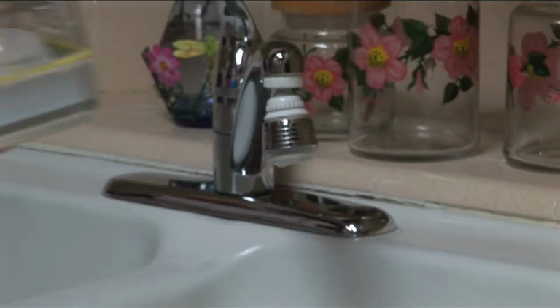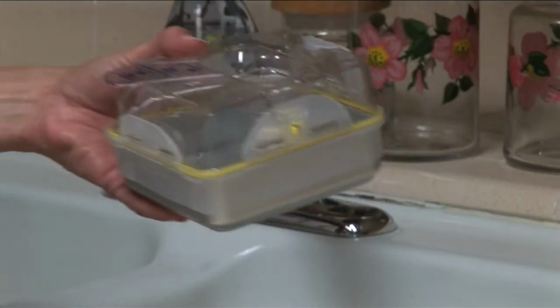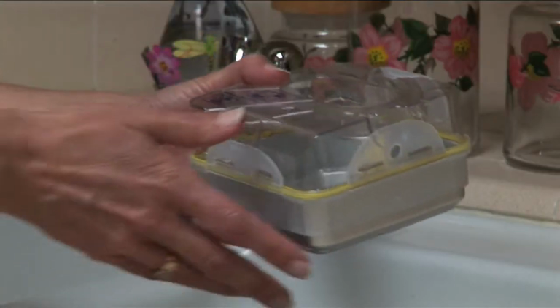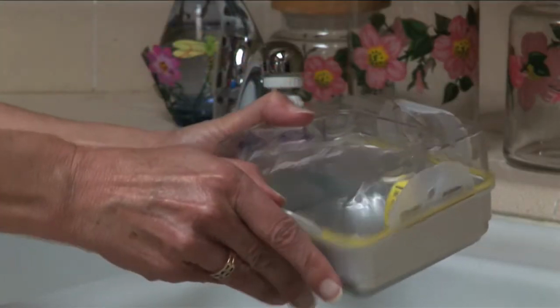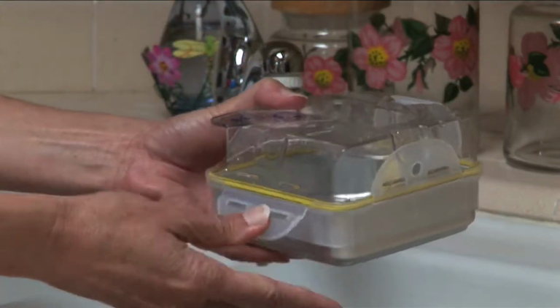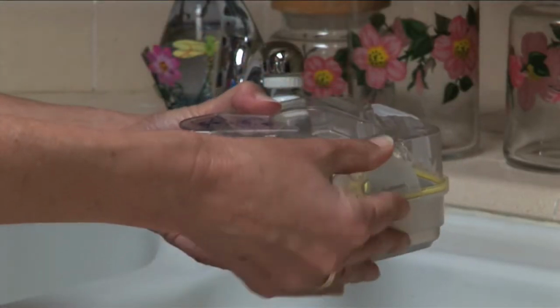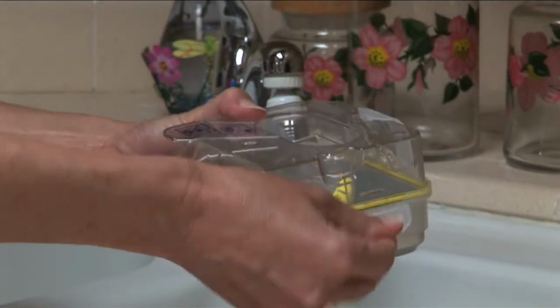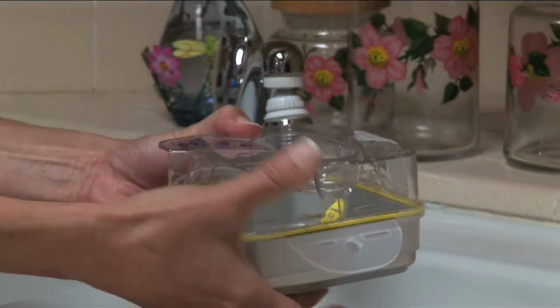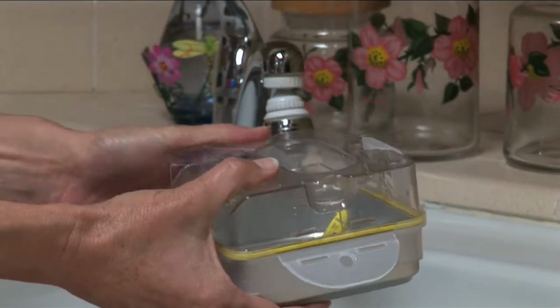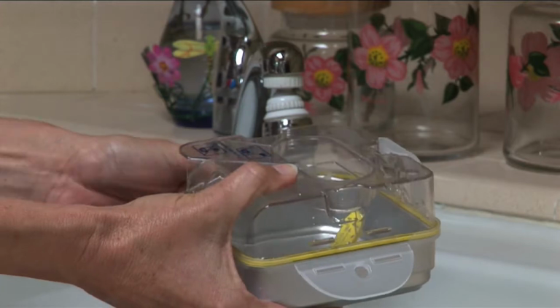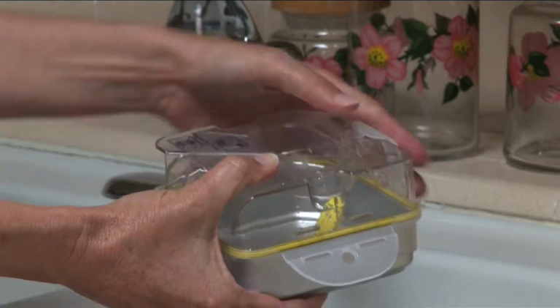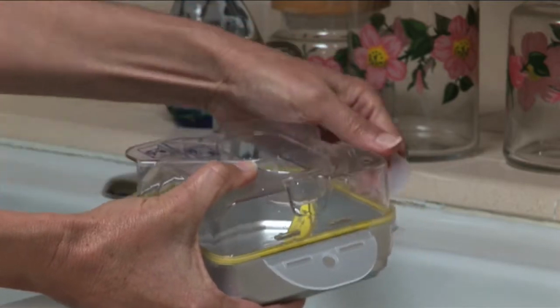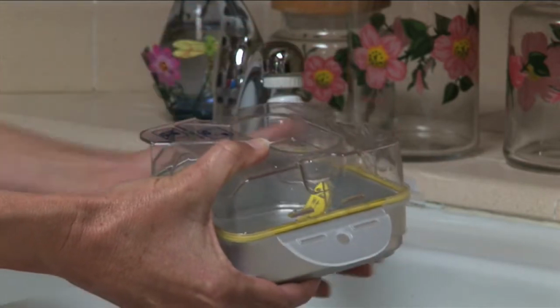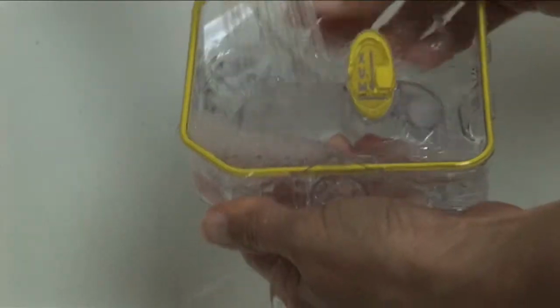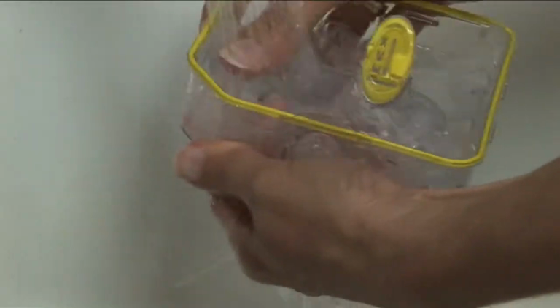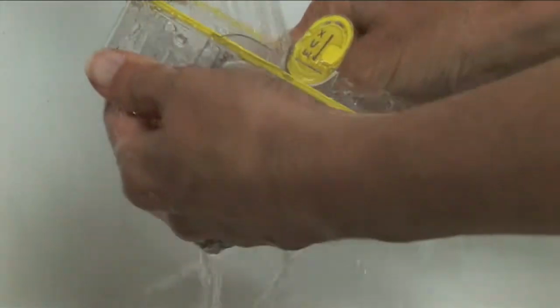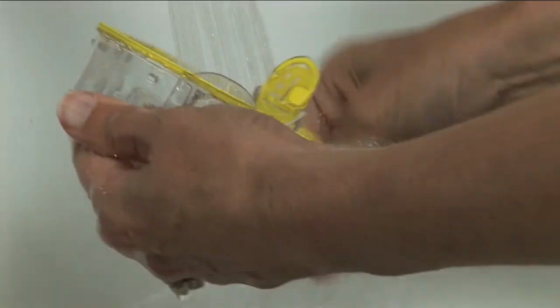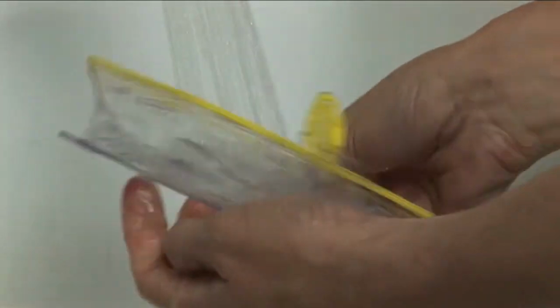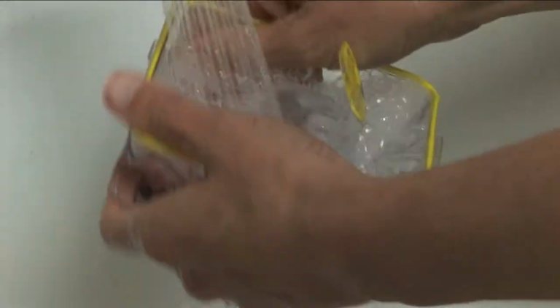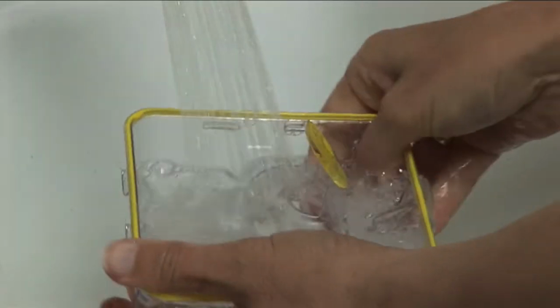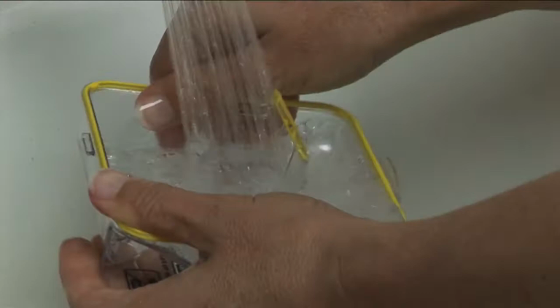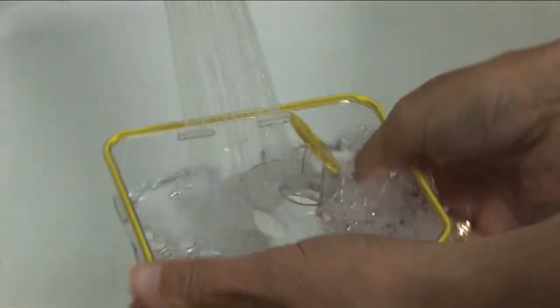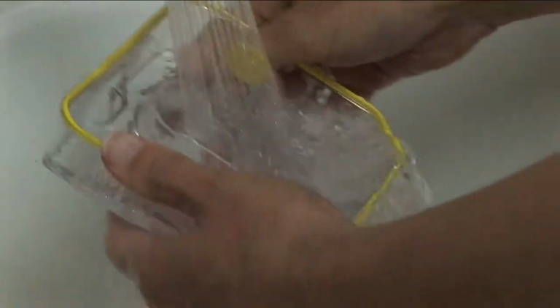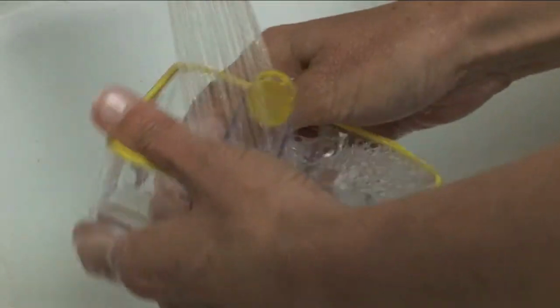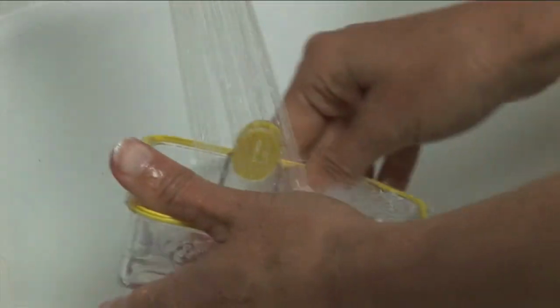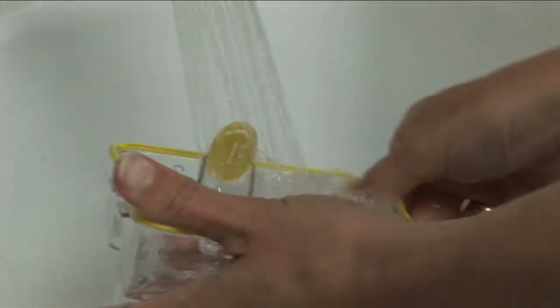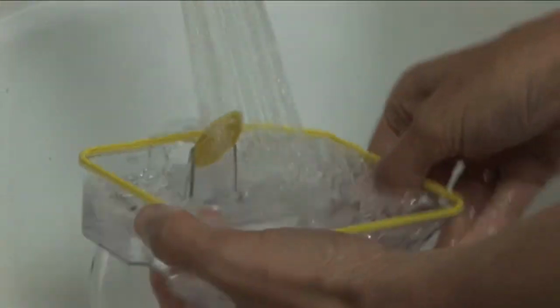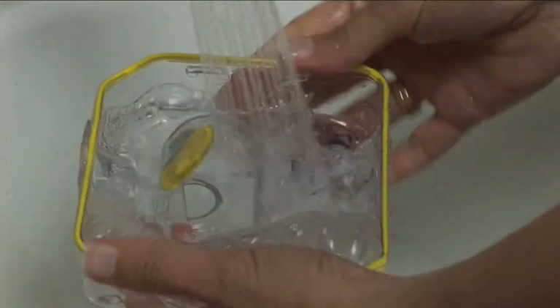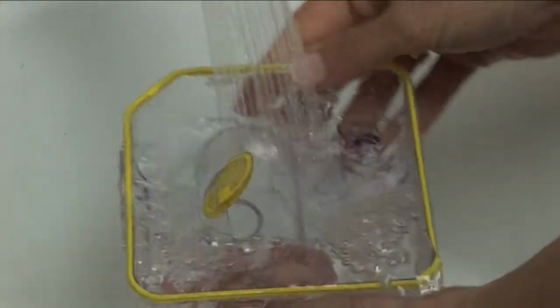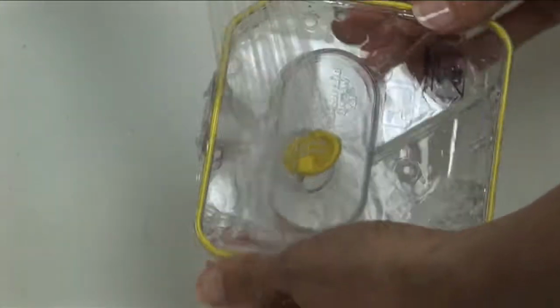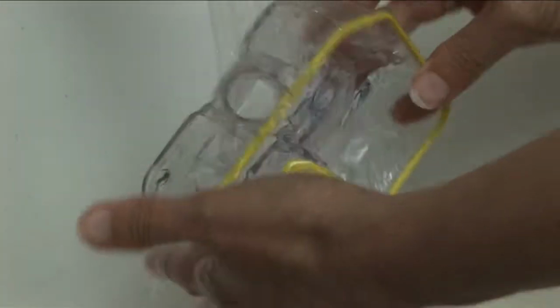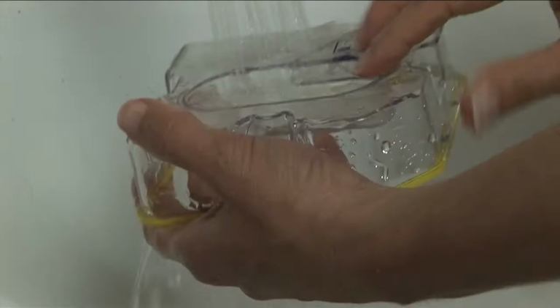If you have a tub with a removable lid, you can remove the lid by releasing the four brackets on each side of the tub. Then you can hand wash the tub in warm soapy water. Be sure to rinse out the tub thoroughly and let it dry before putting it back together.